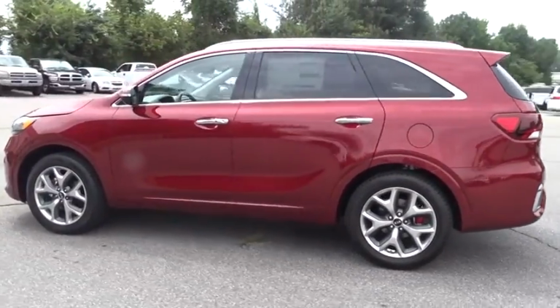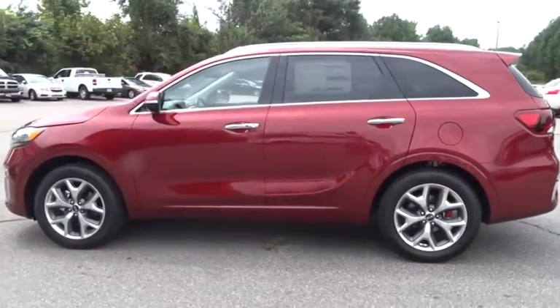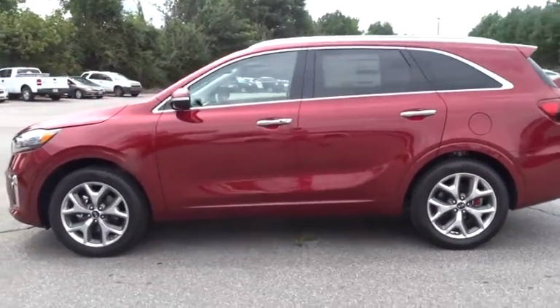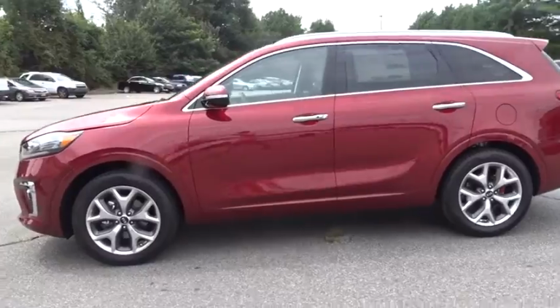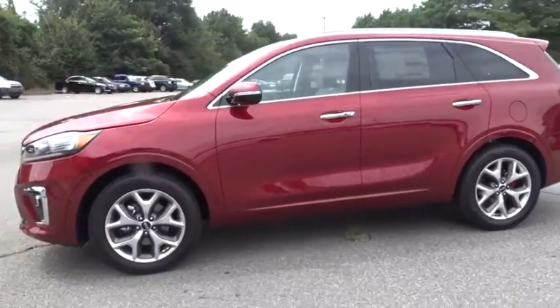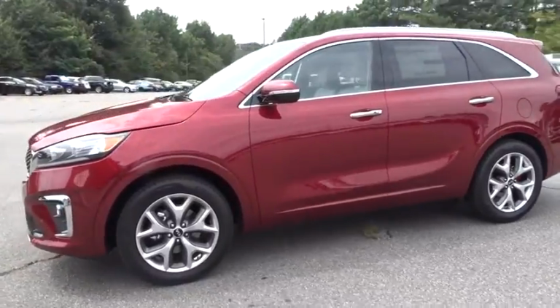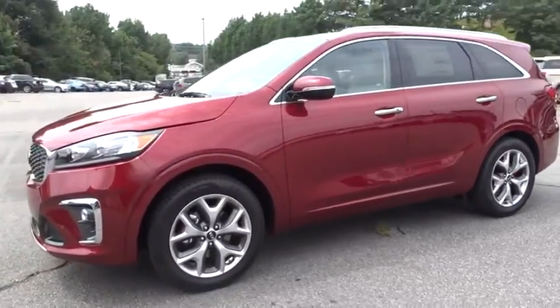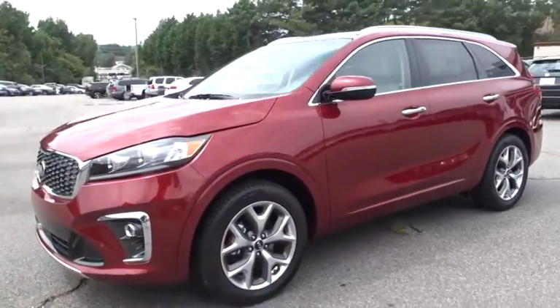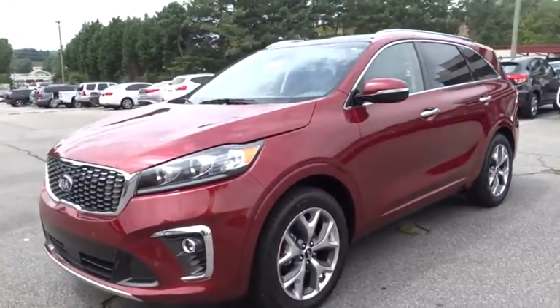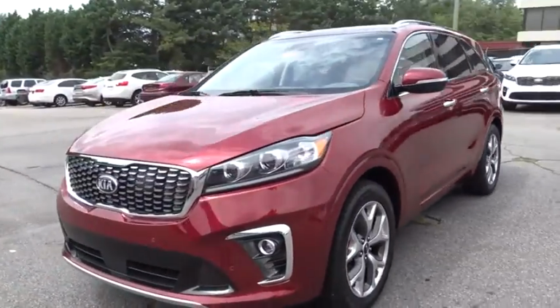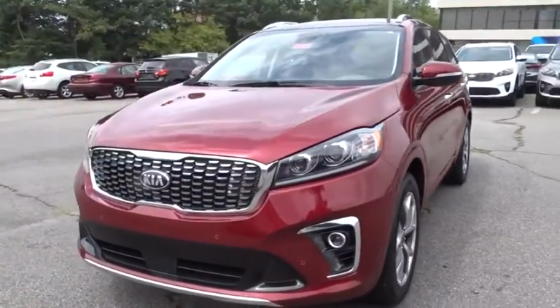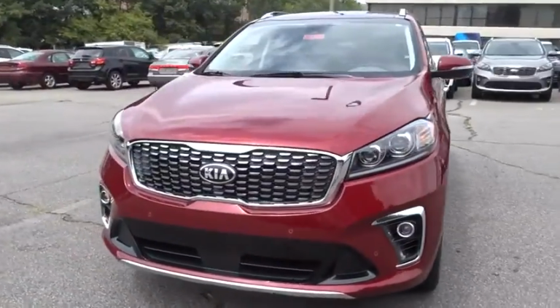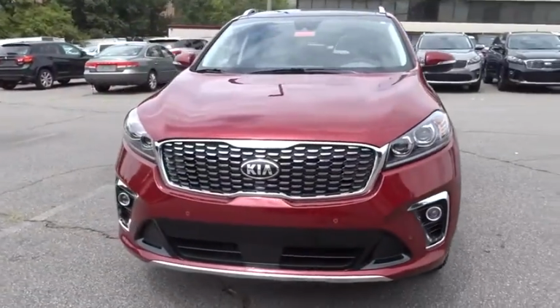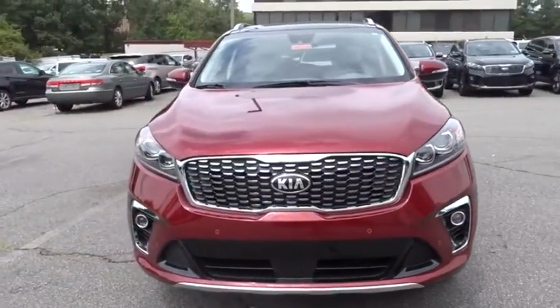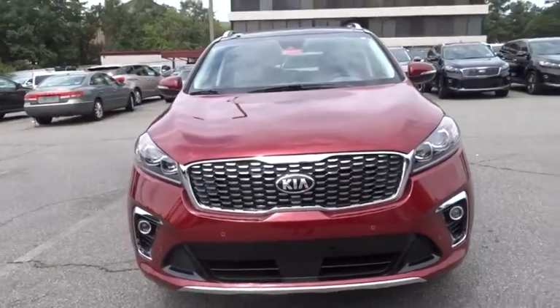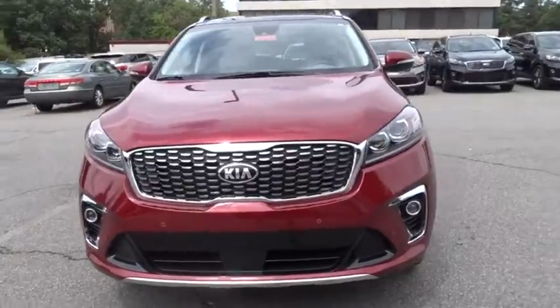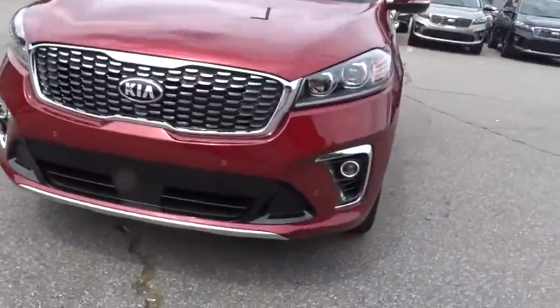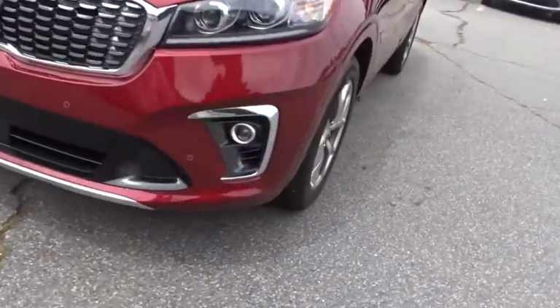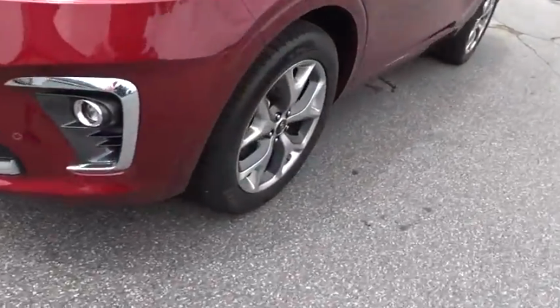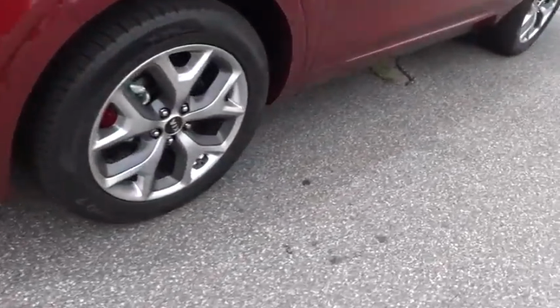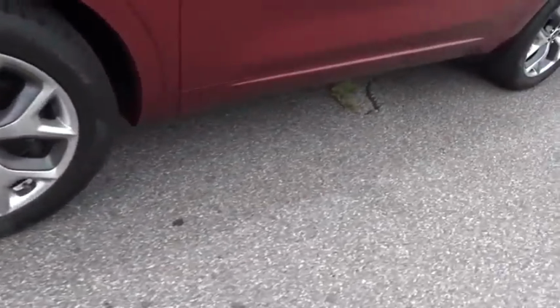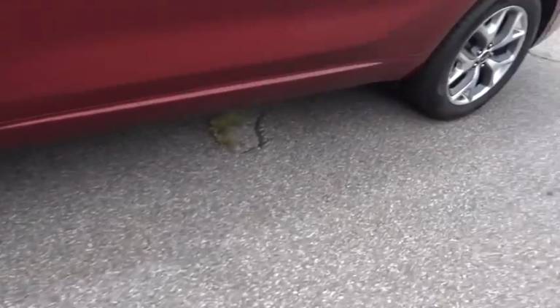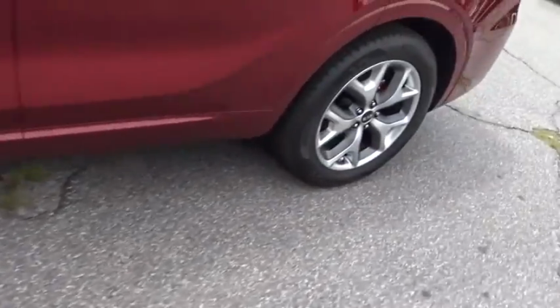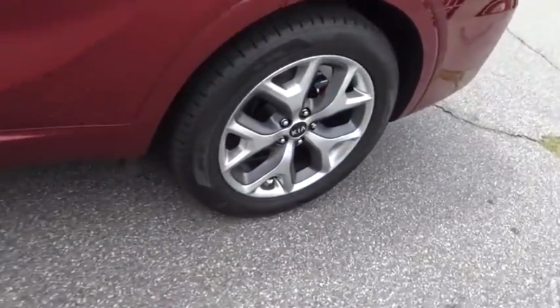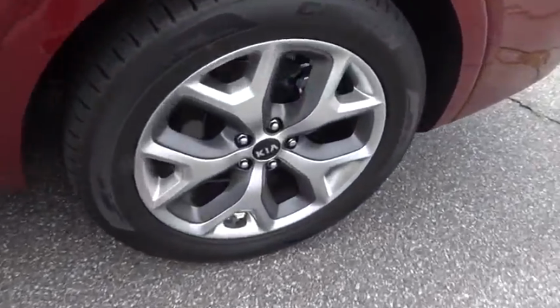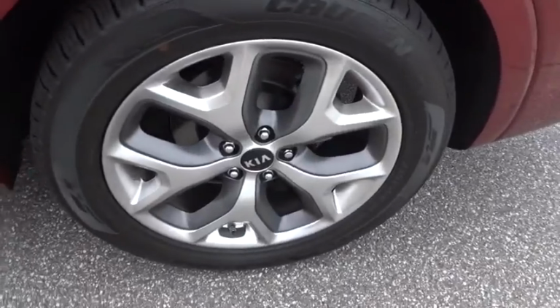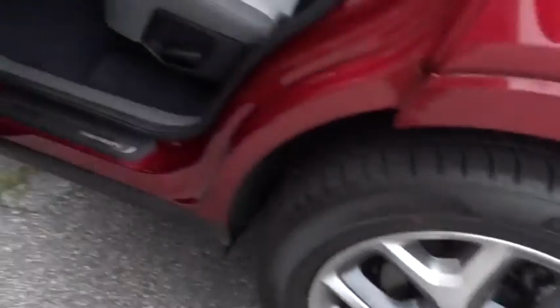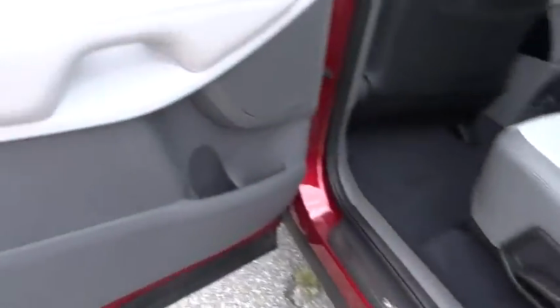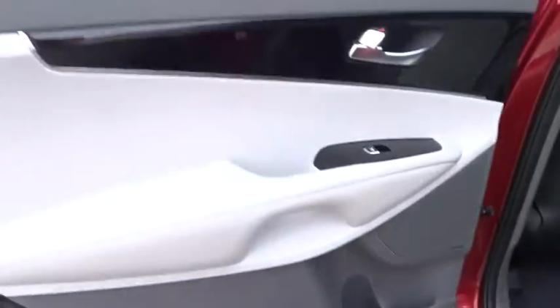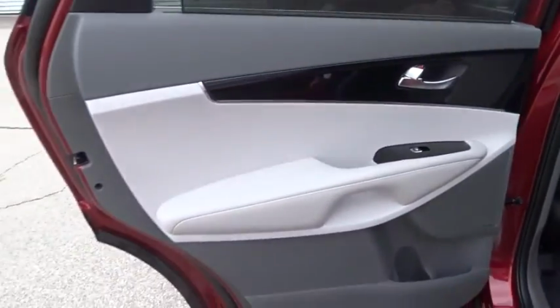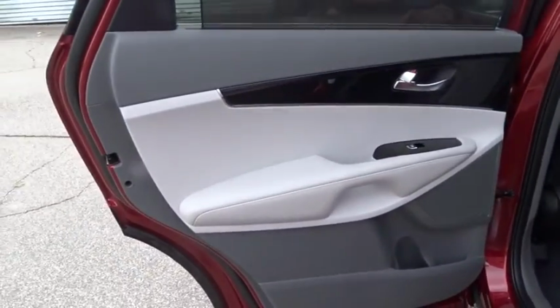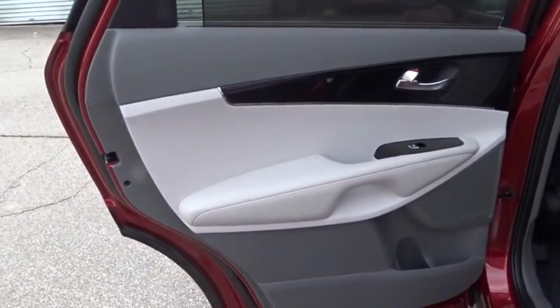Here are some of this vehicle's great options: lane departure warning, power liftgate, stability control, traction control, navigation system, anti-lock braking system, power passenger seat, steering wheel audio controls, backup camera, keyless entry, Bluetooth.